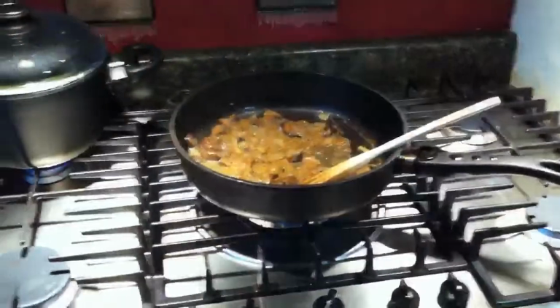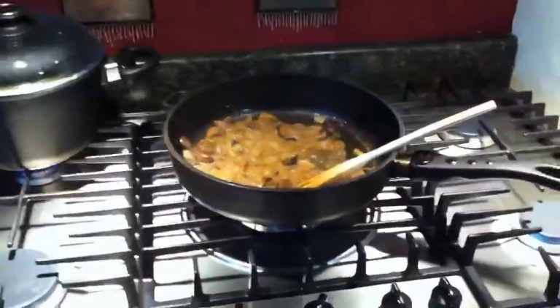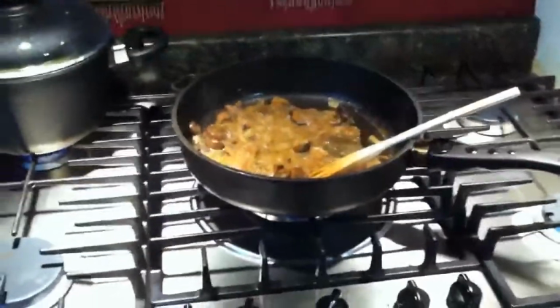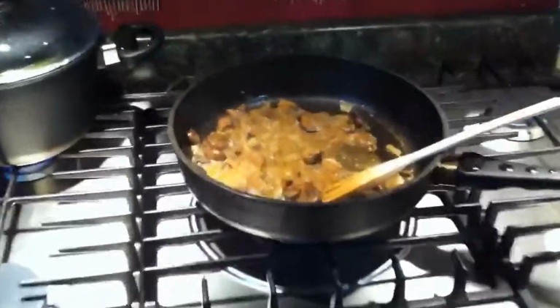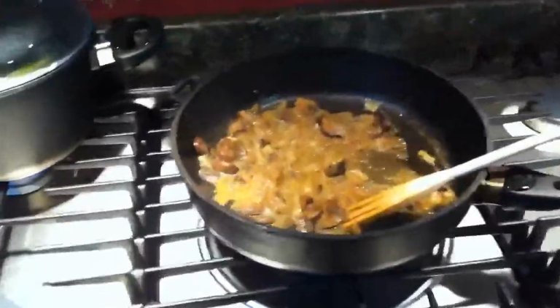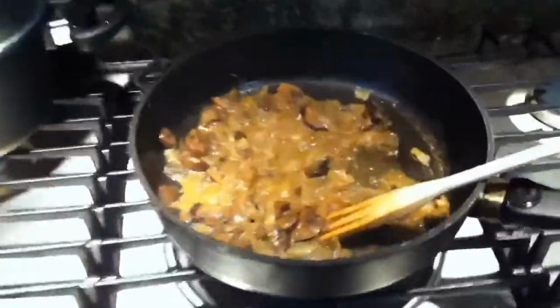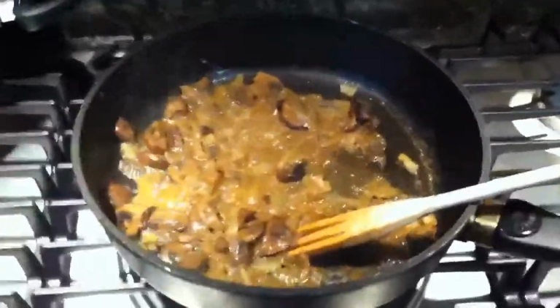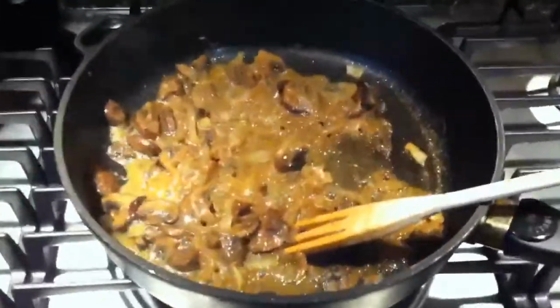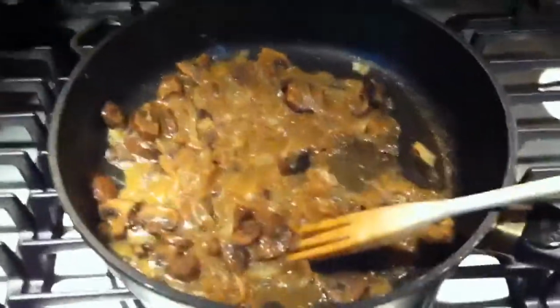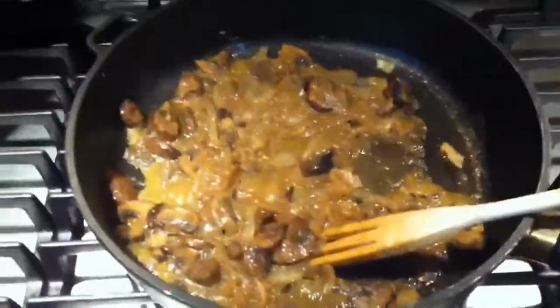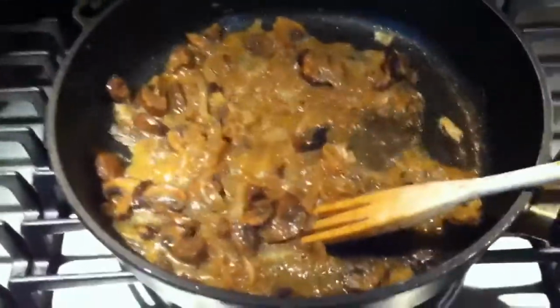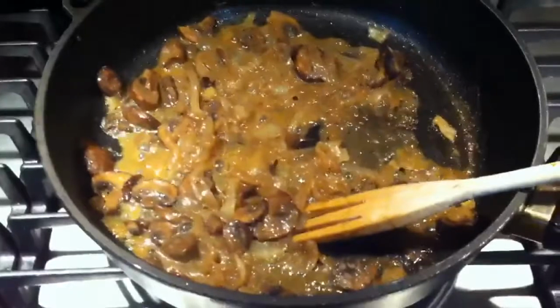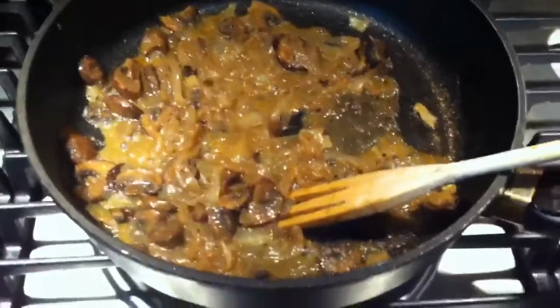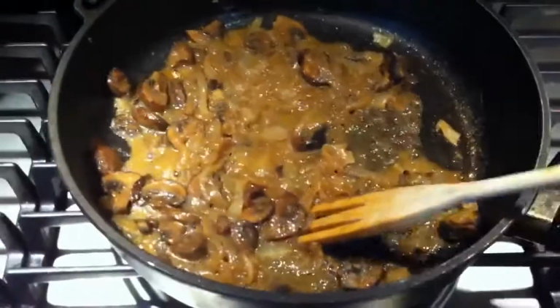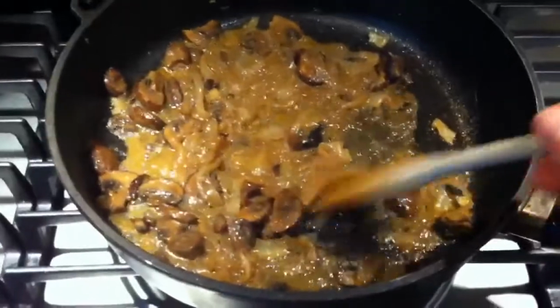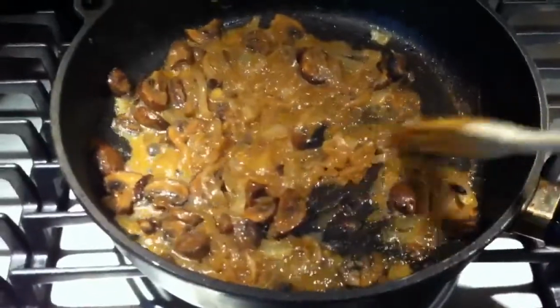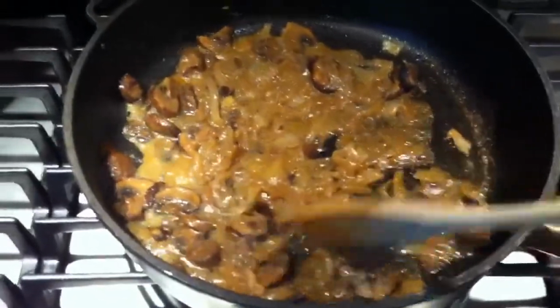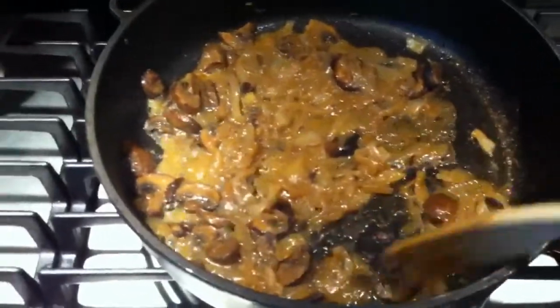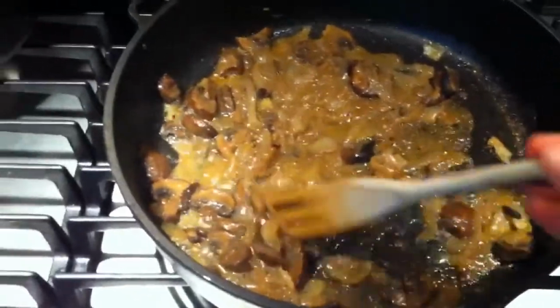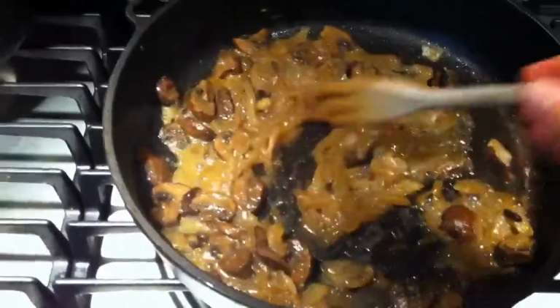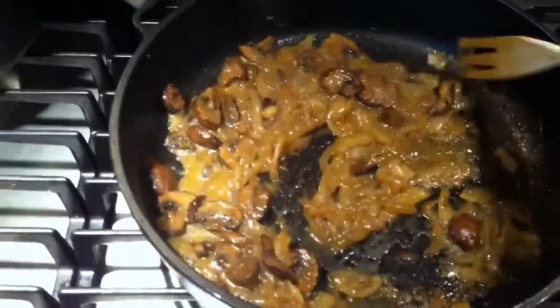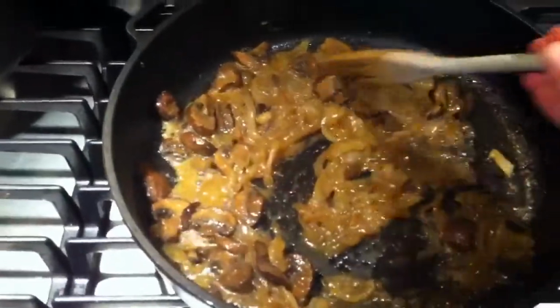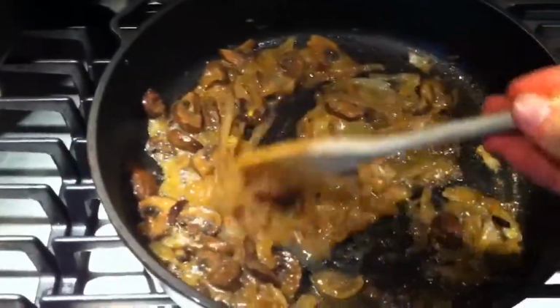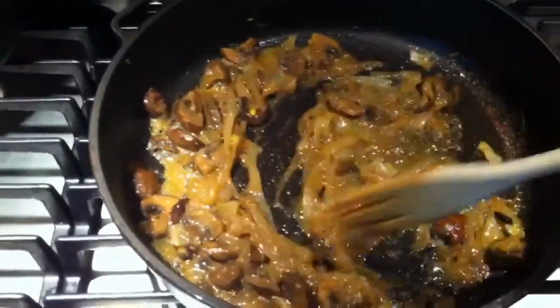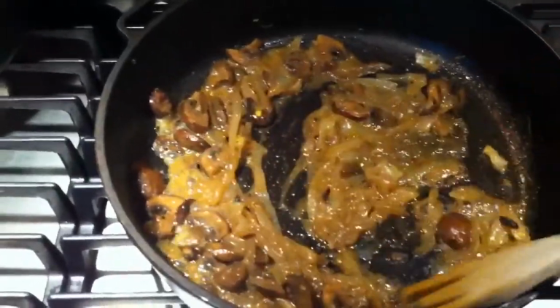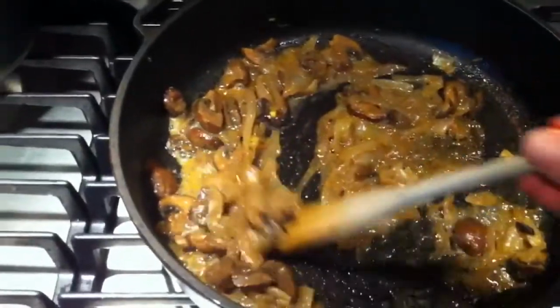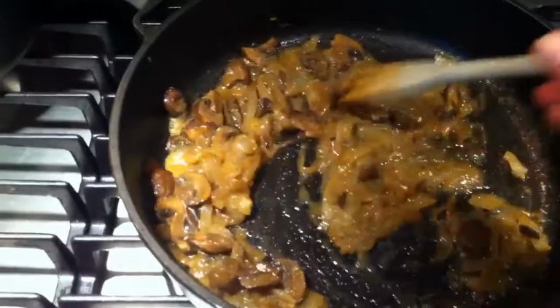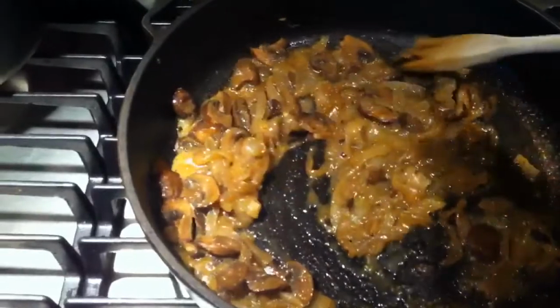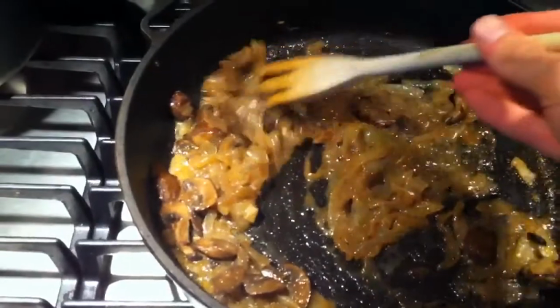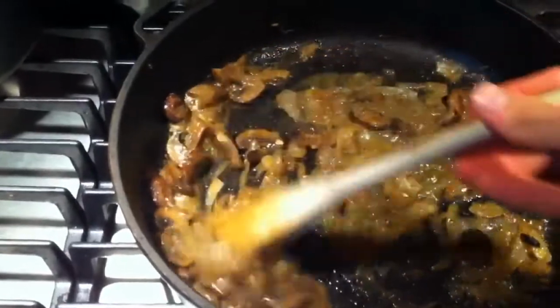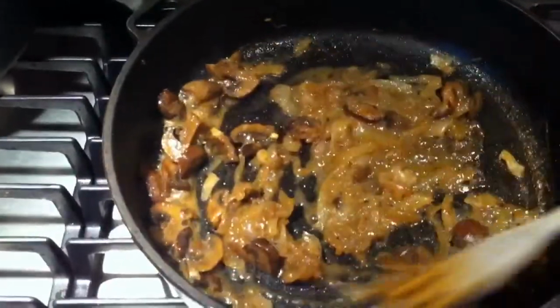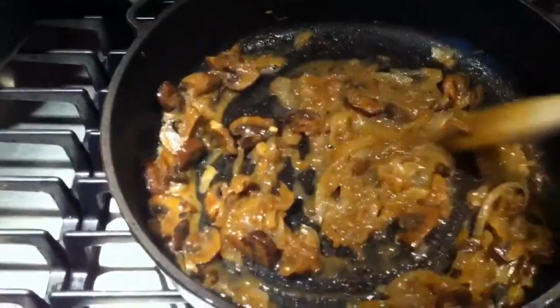So while our potatoes are cooking — and I could have done this outside — I am making a sautéed onion and mushroom topping.